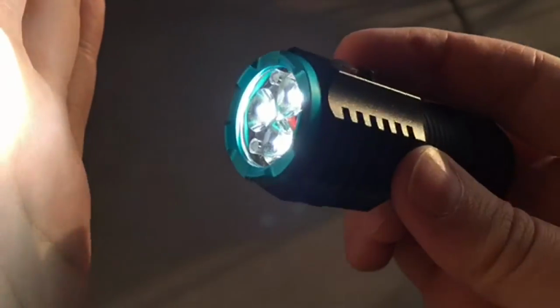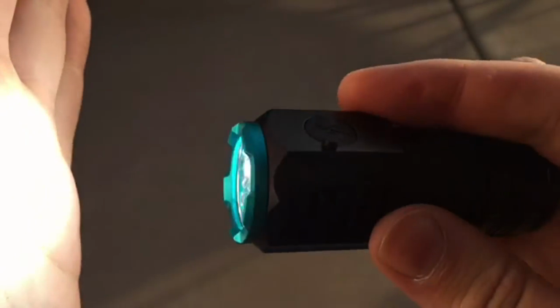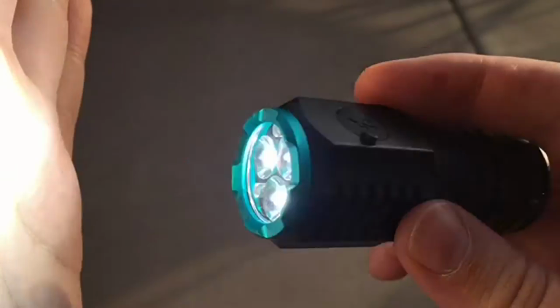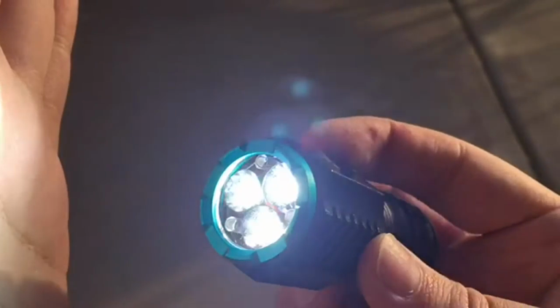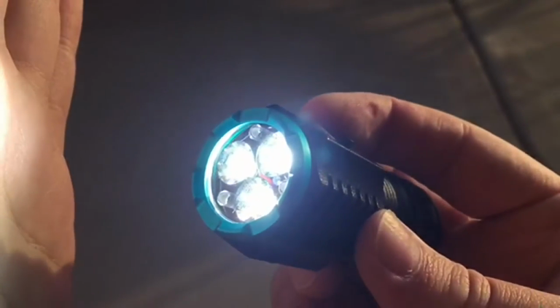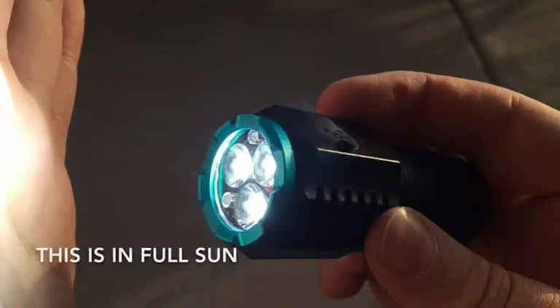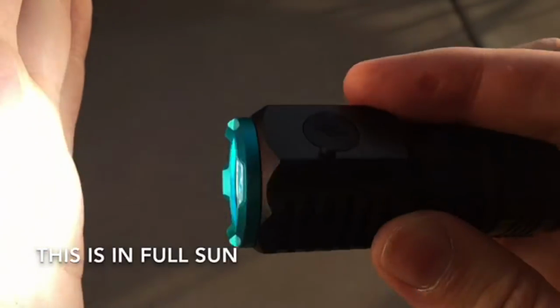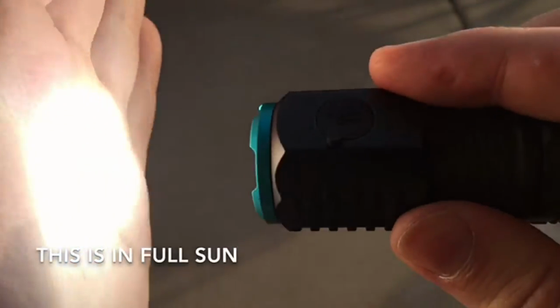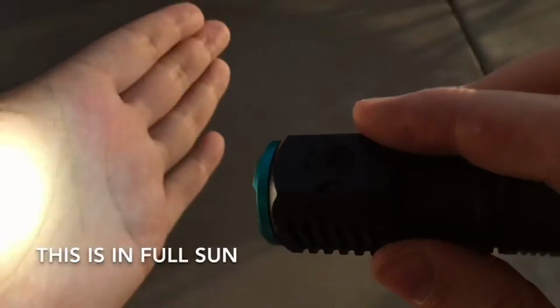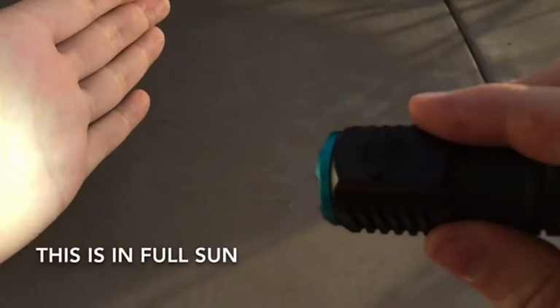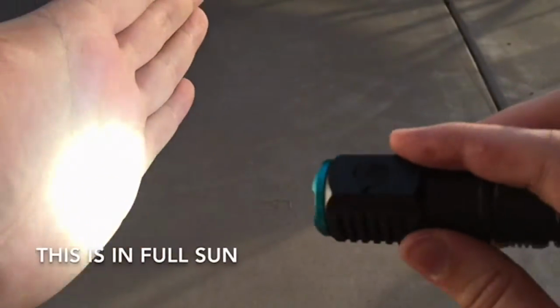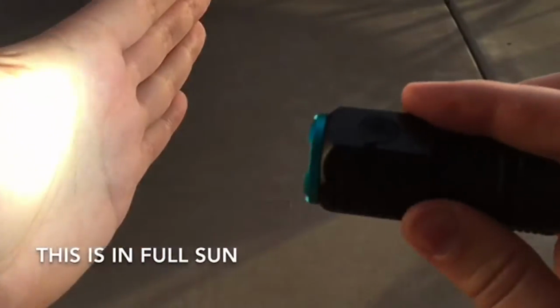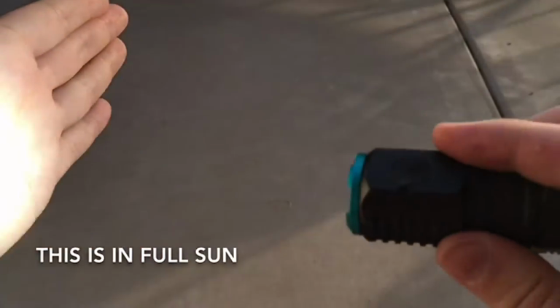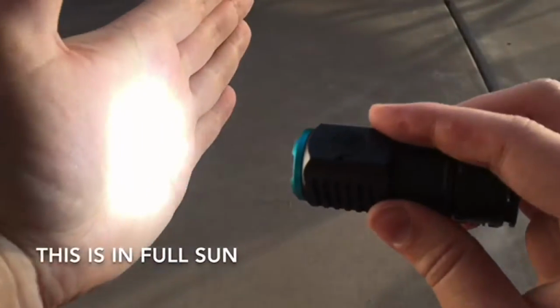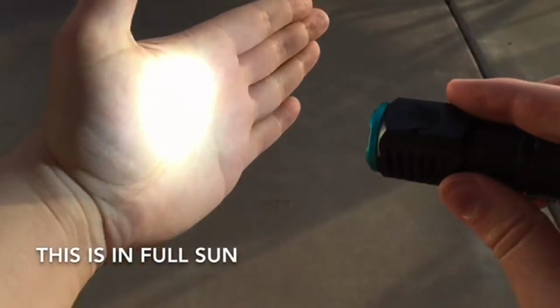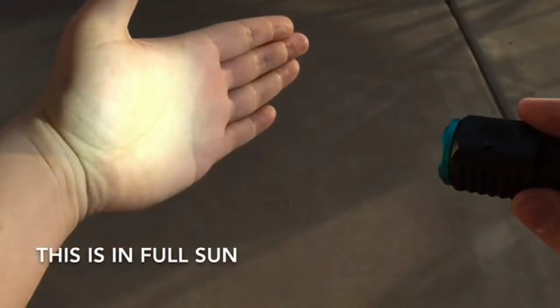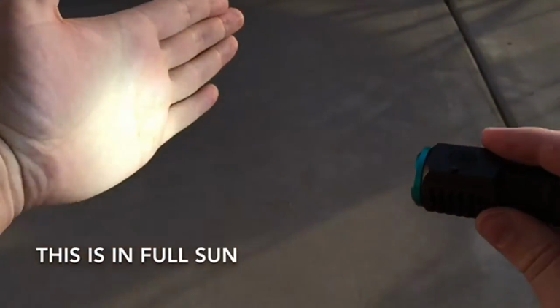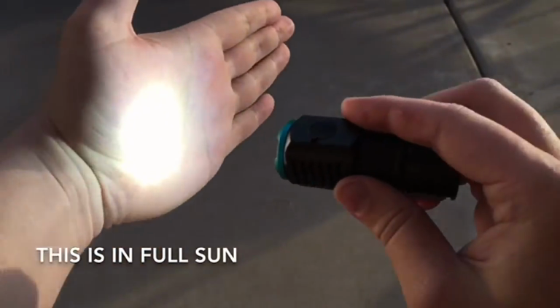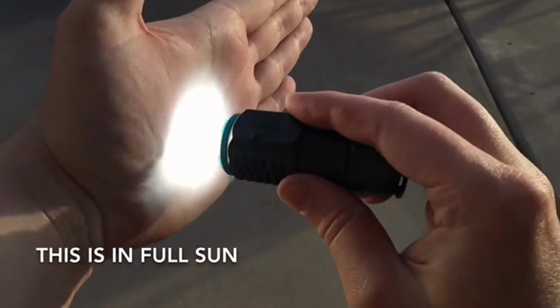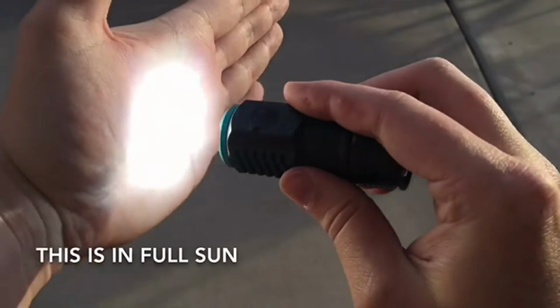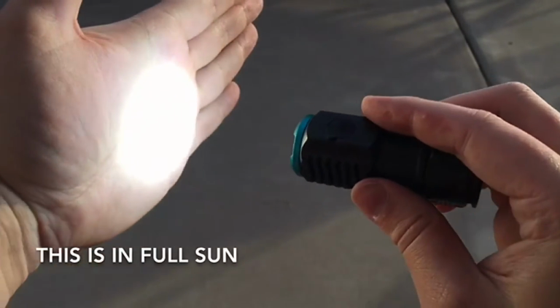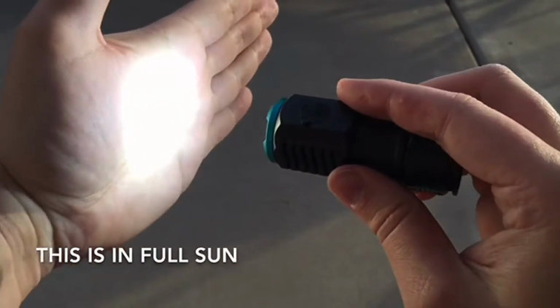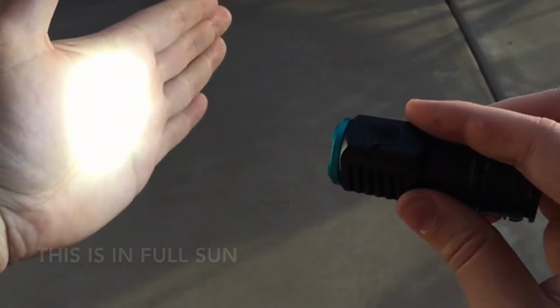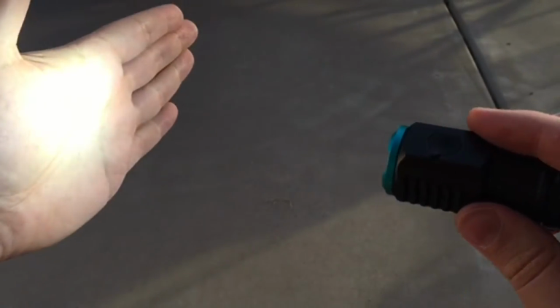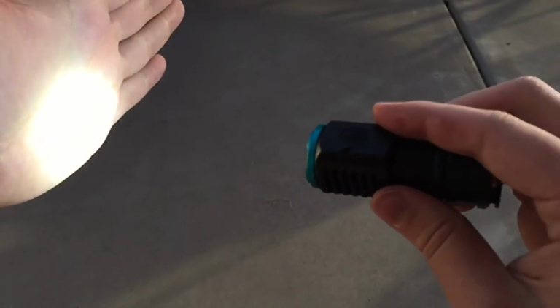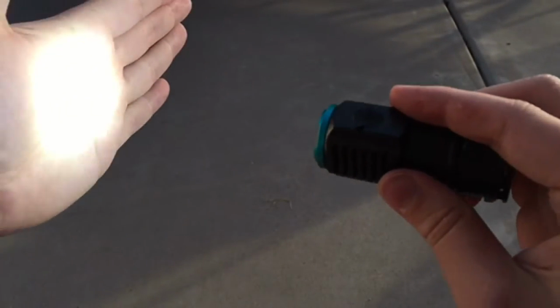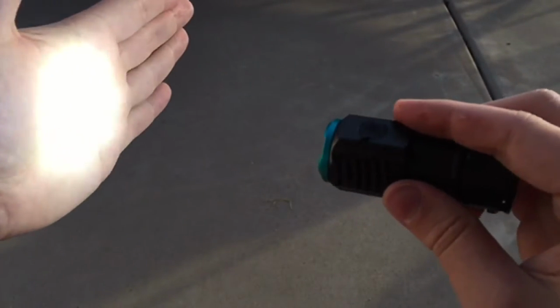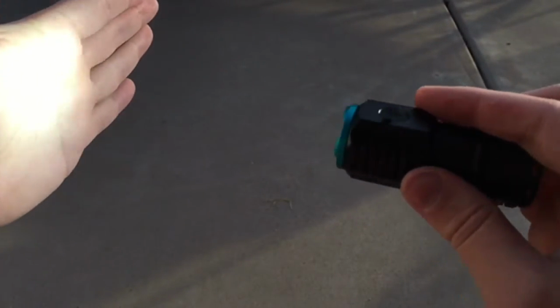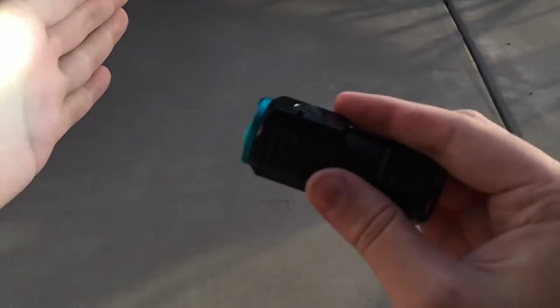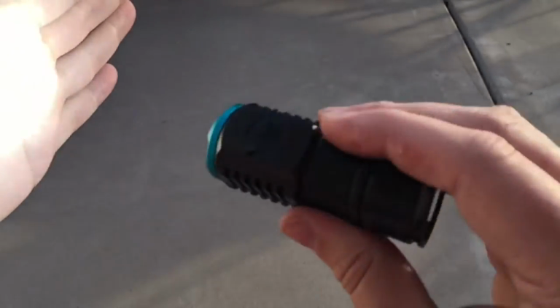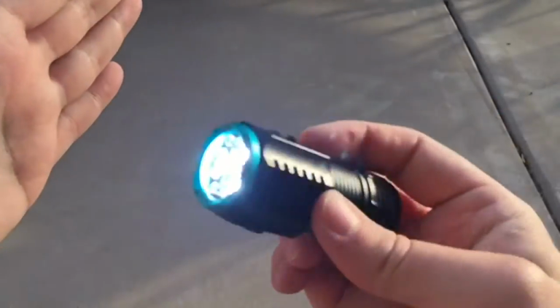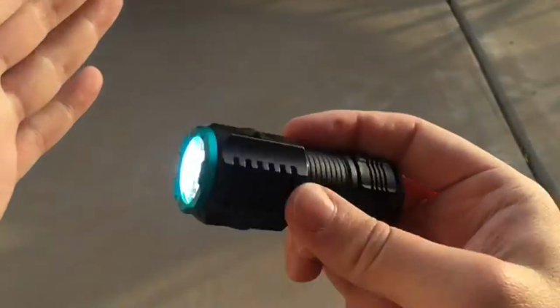I'm doing this in the daylight, and at night it's even brighter. I'll take some video after the sun goes down outside to see how much it lights up the backyard.